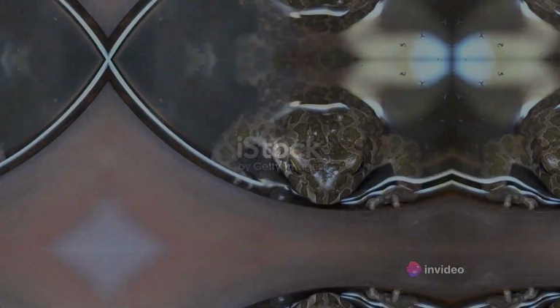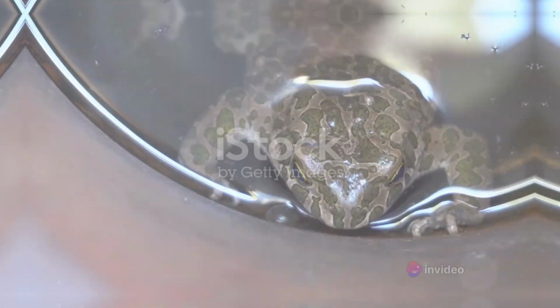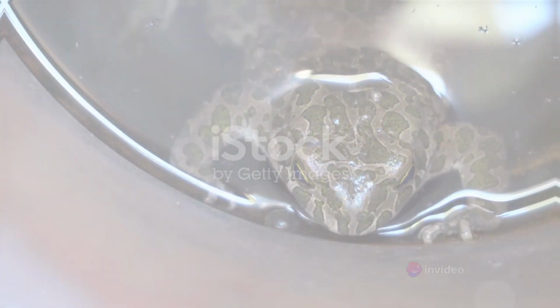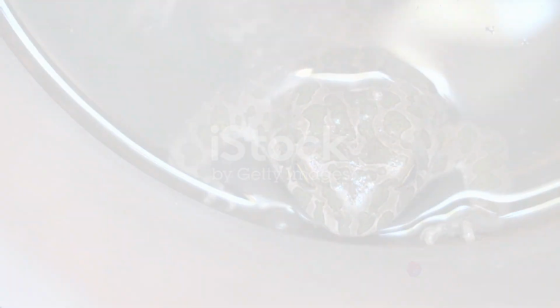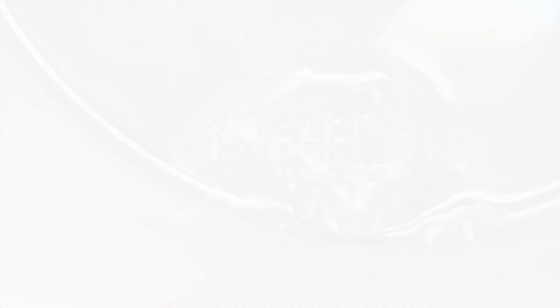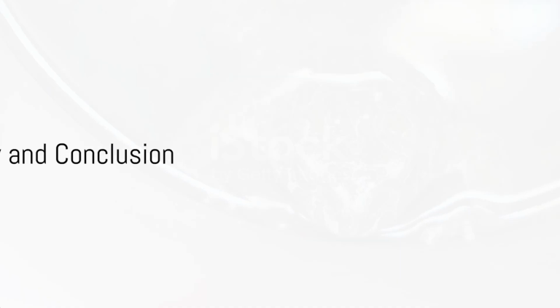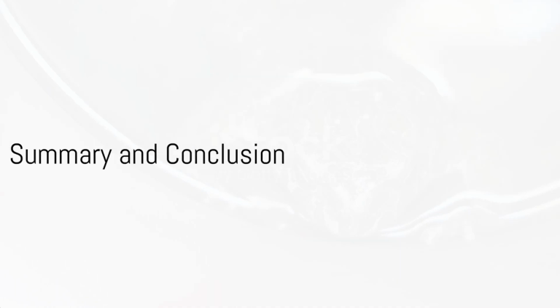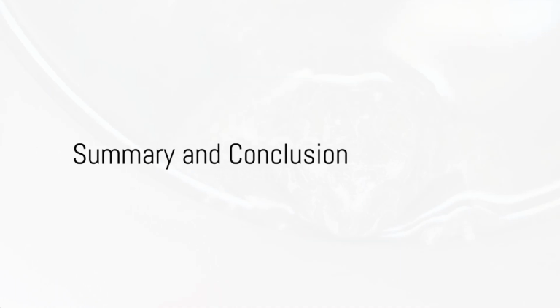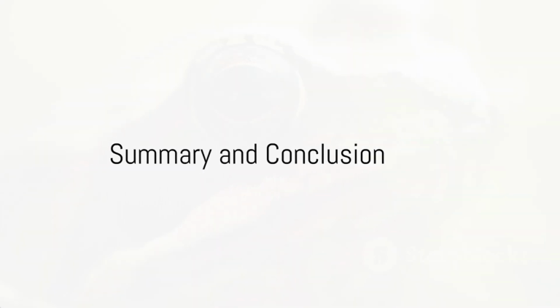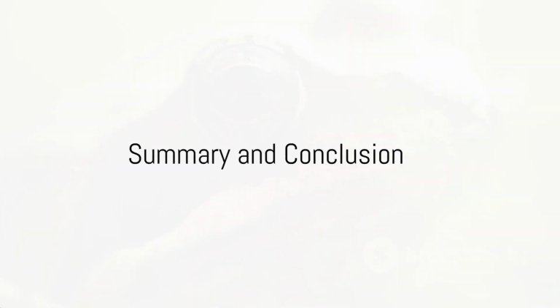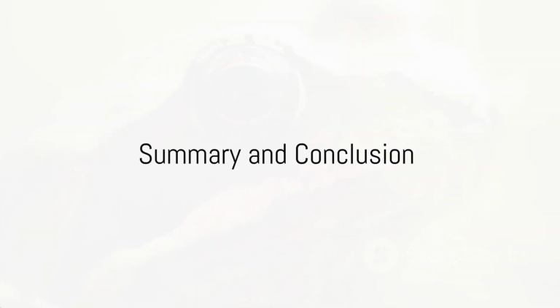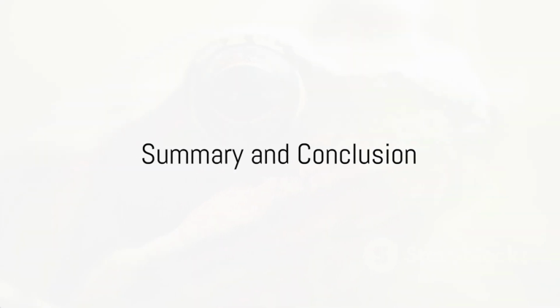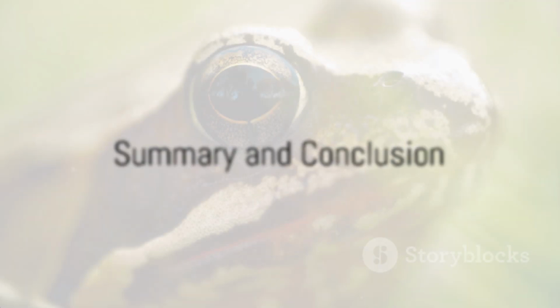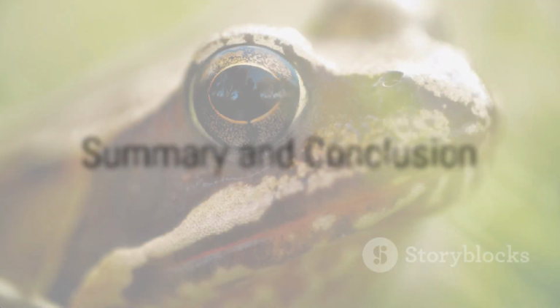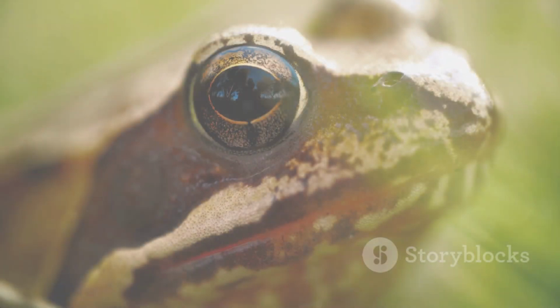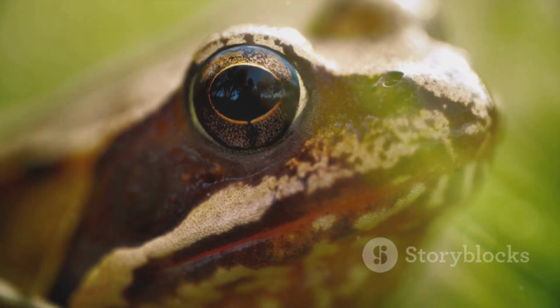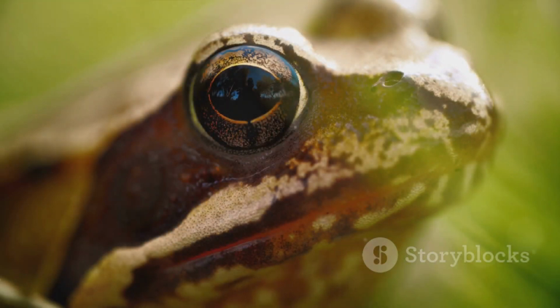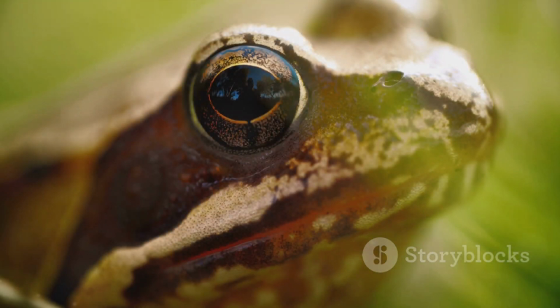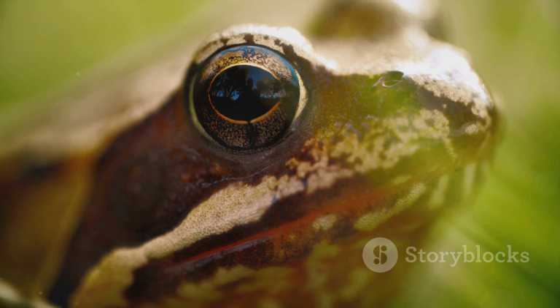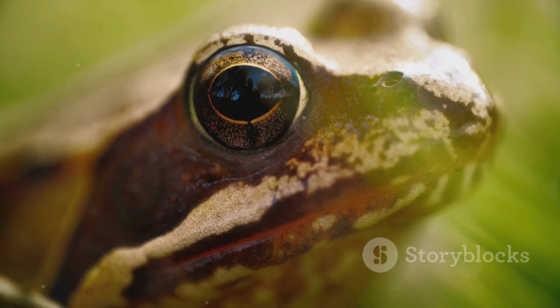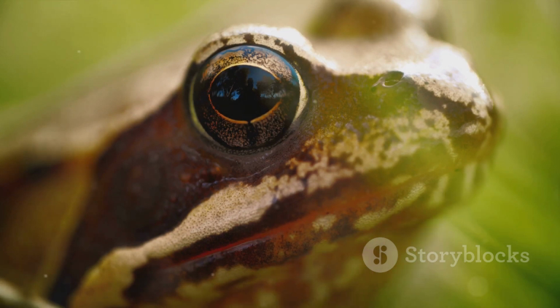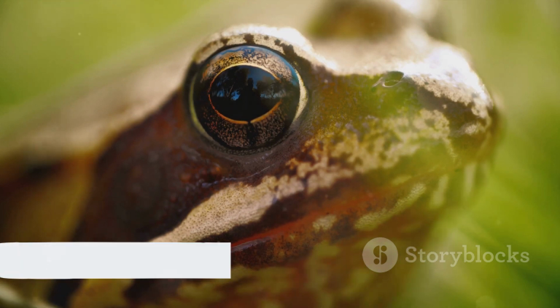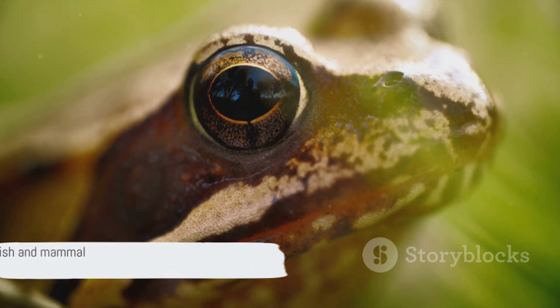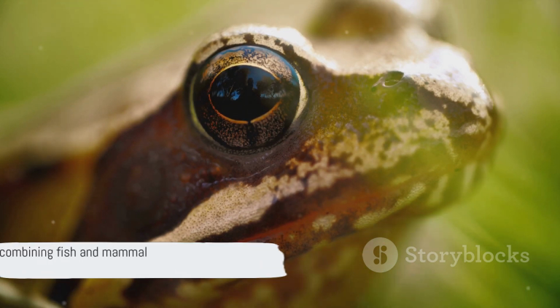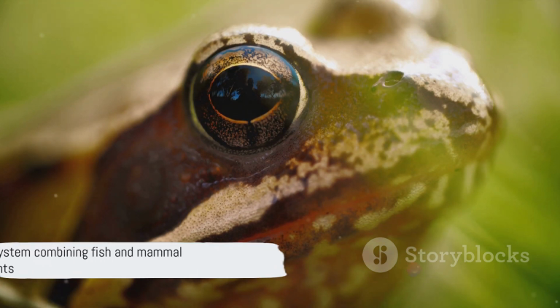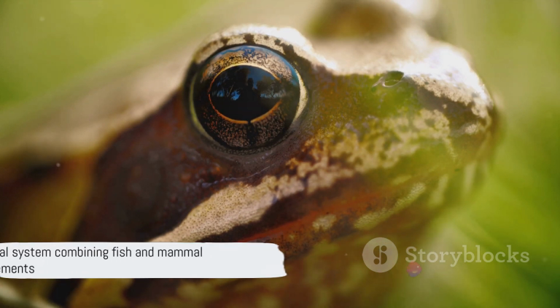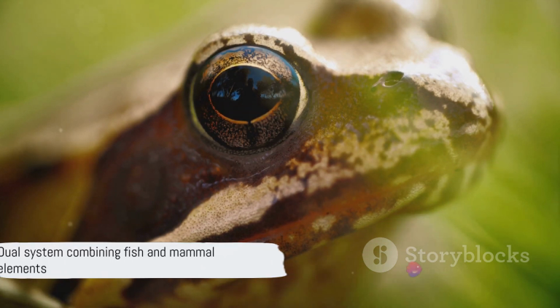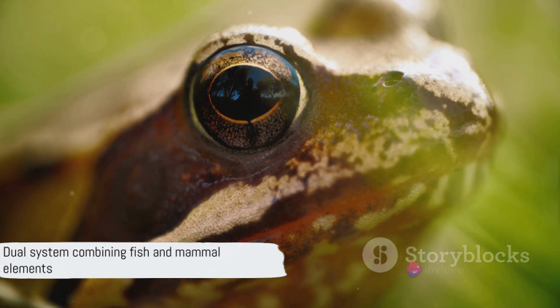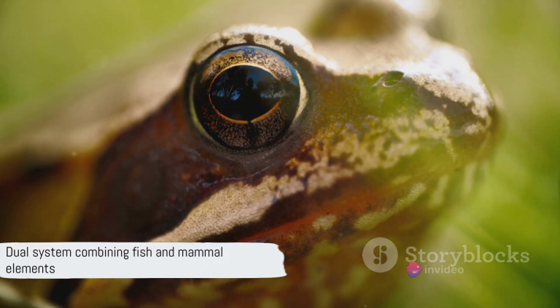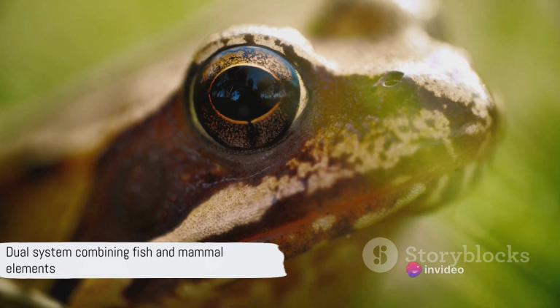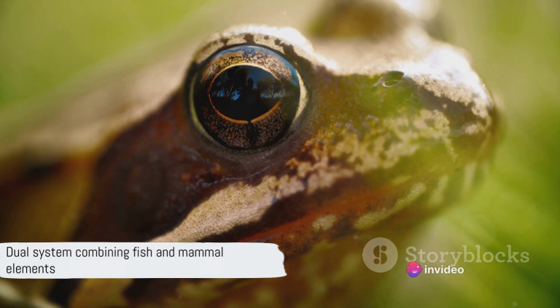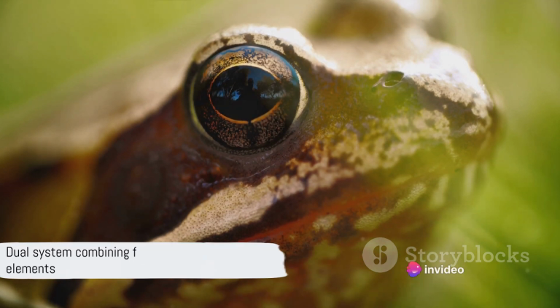In summary, the circulatory system of a frog is a marvelous mechanism of nature. It's a dual system that combines elements of fish and mammals,